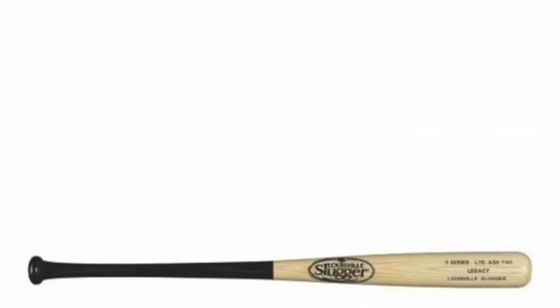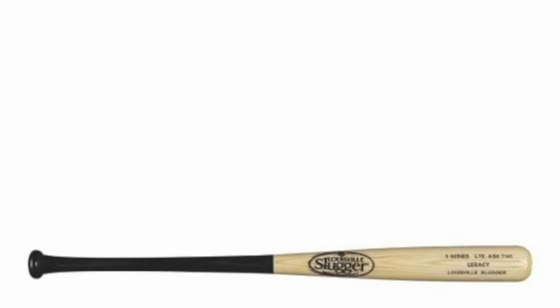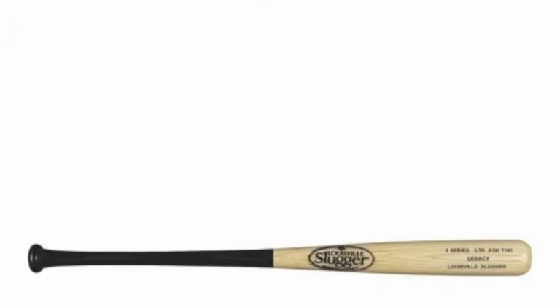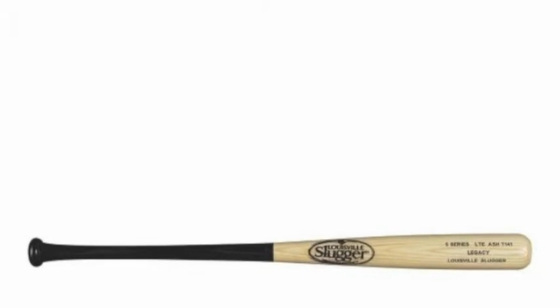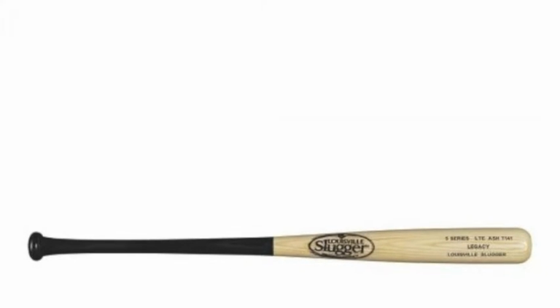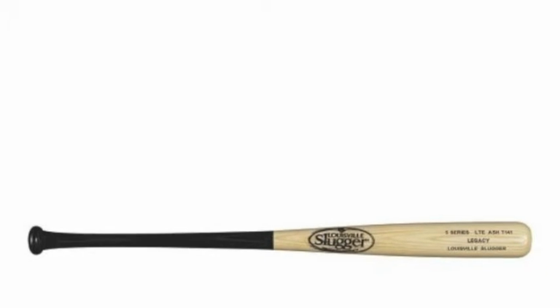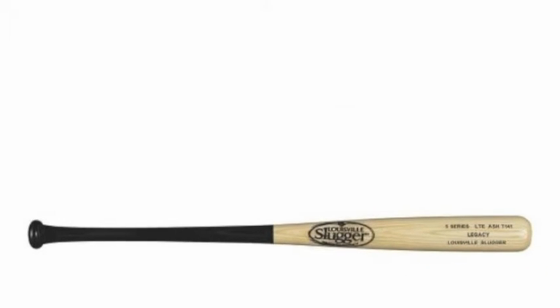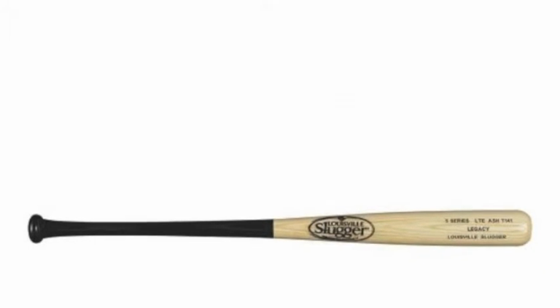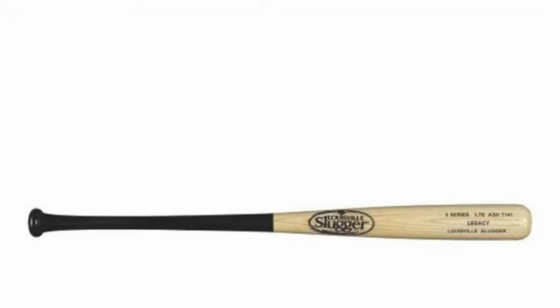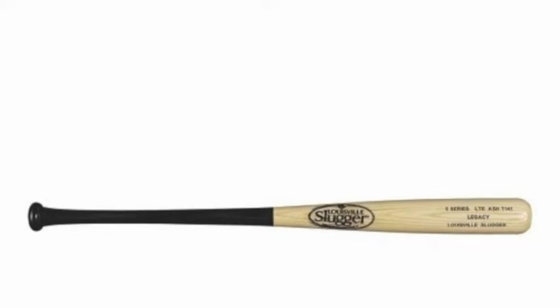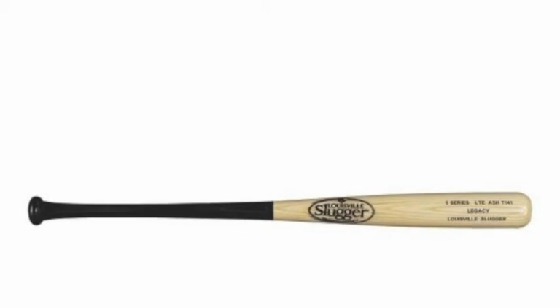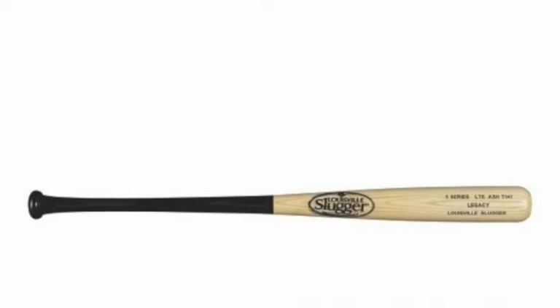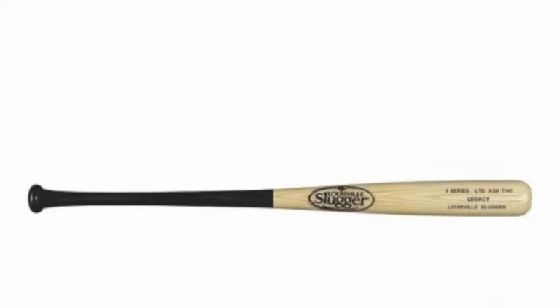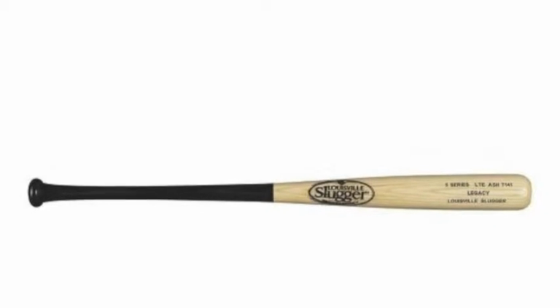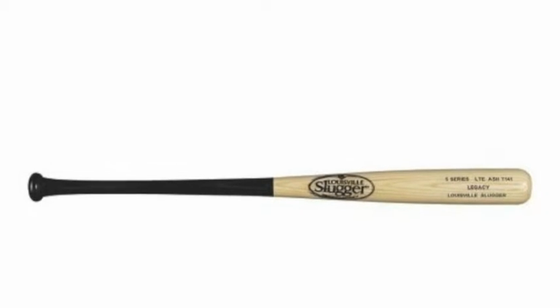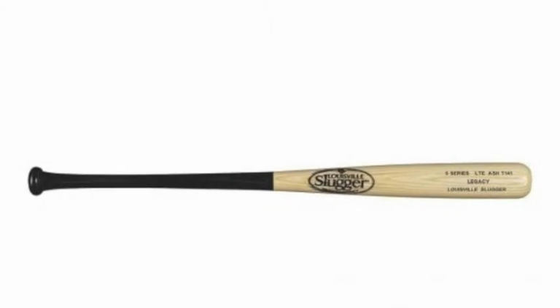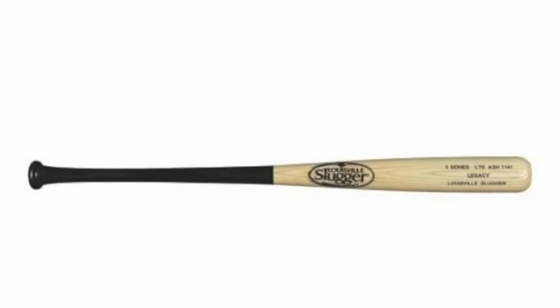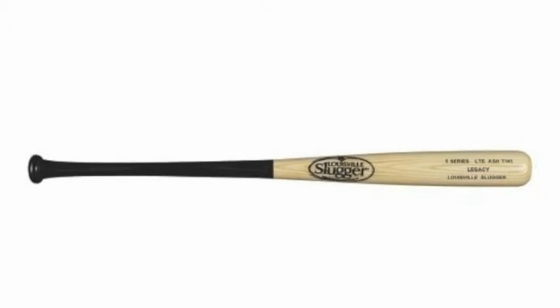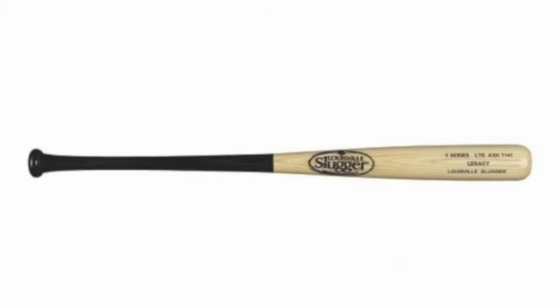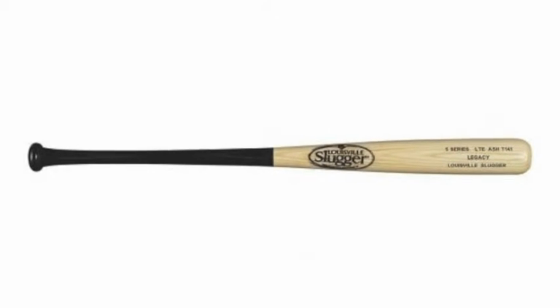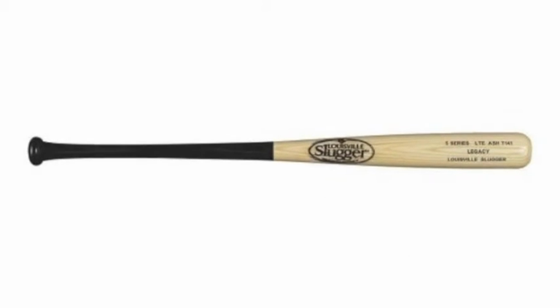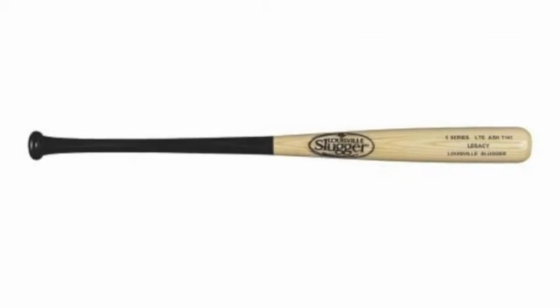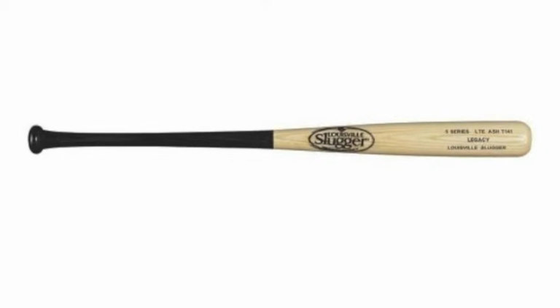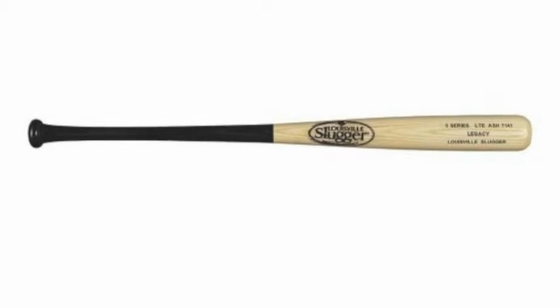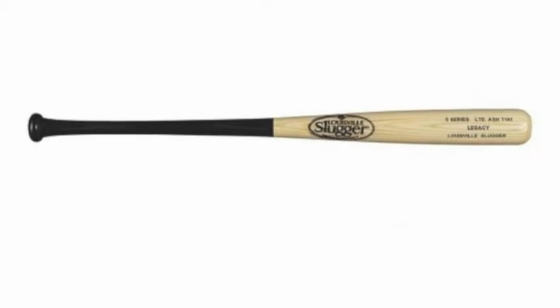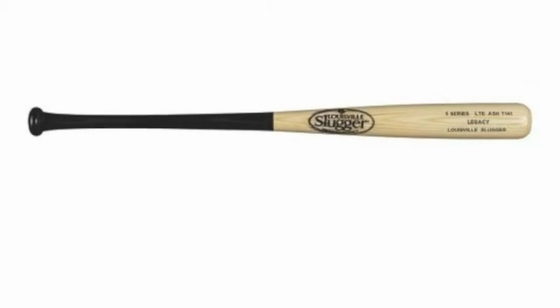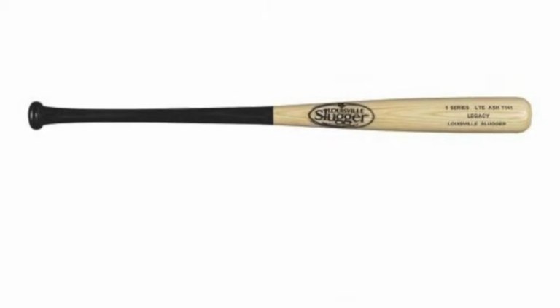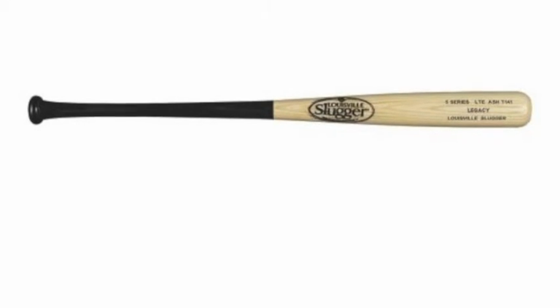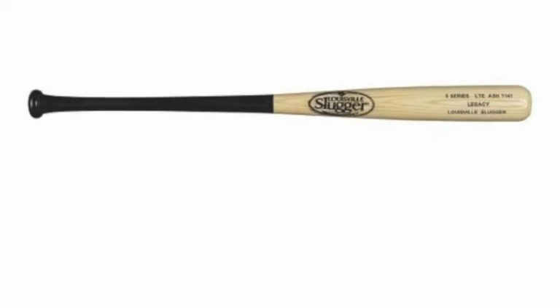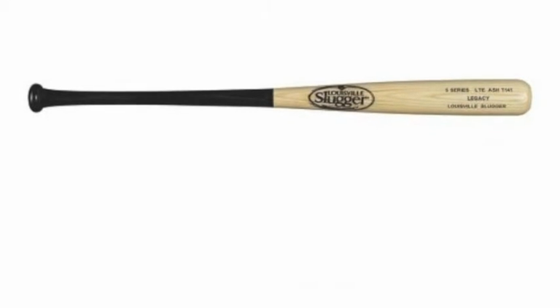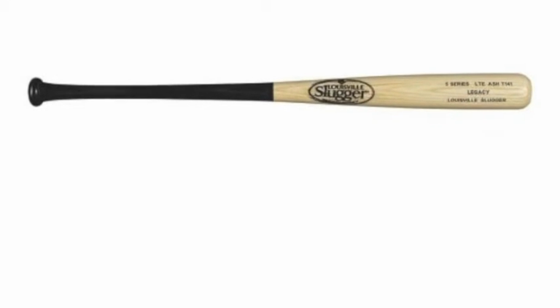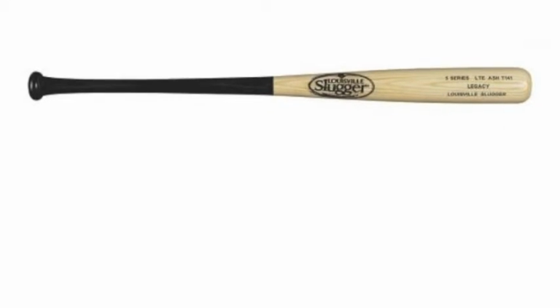The special split design appearance of this bat model is probably what will initially draw your eyes to the item. It is quite the beautiful piece of lumber. But, since this is a Louisville Slugger bat we are talking about, it has a lot more to offer.